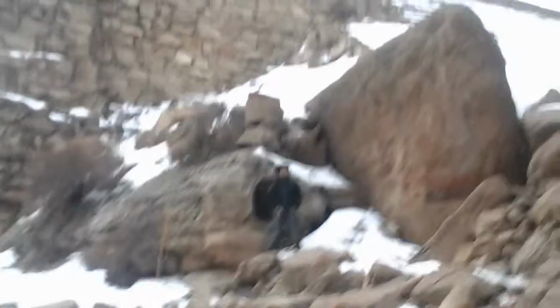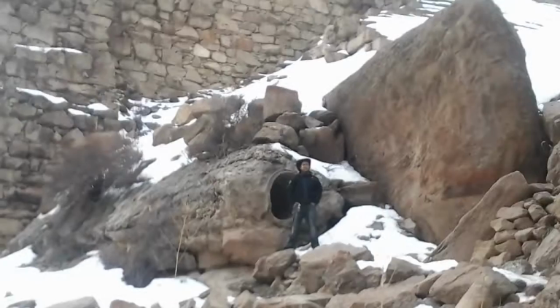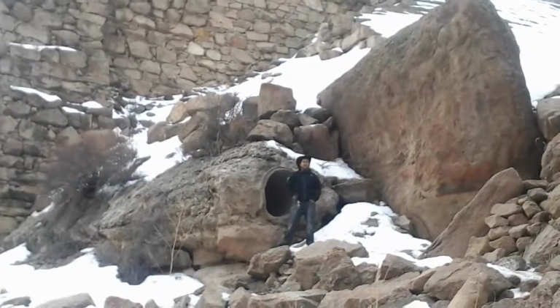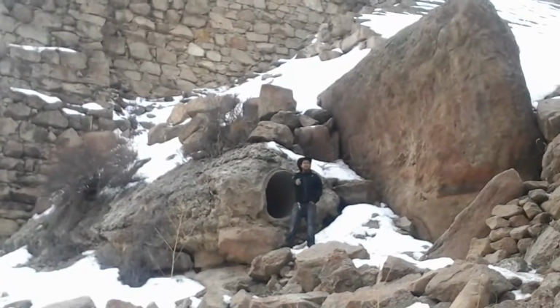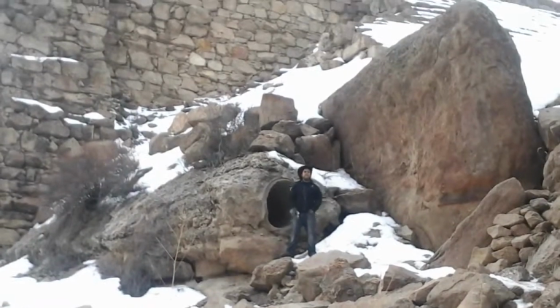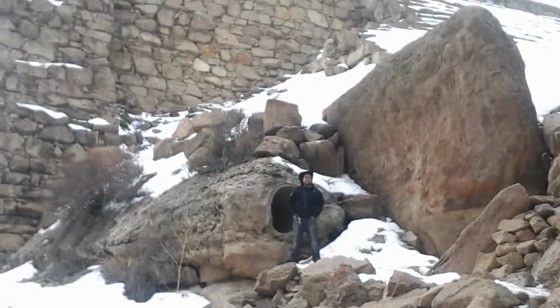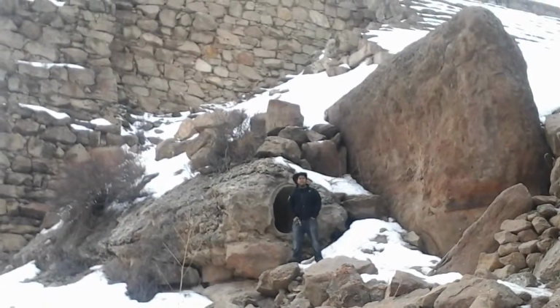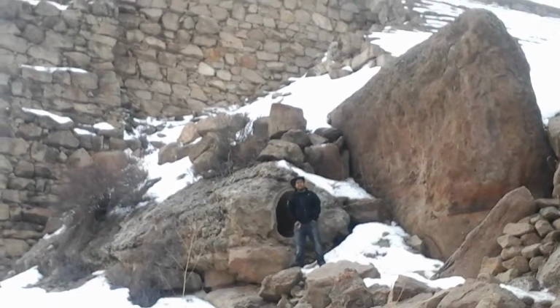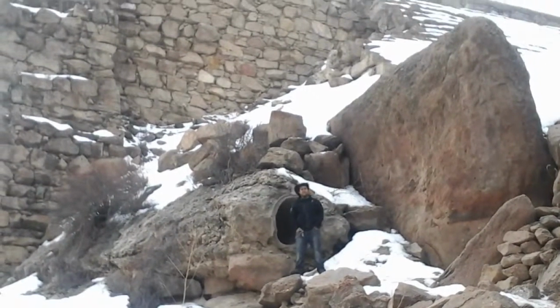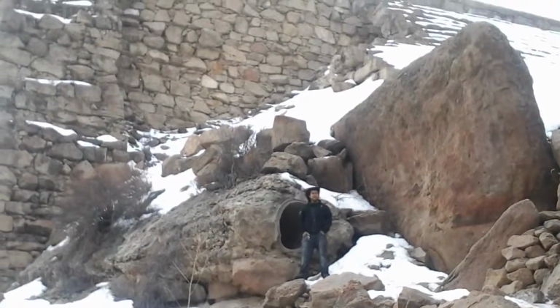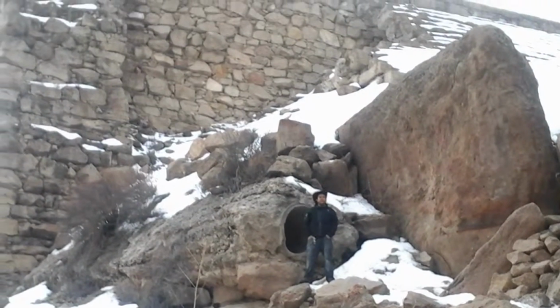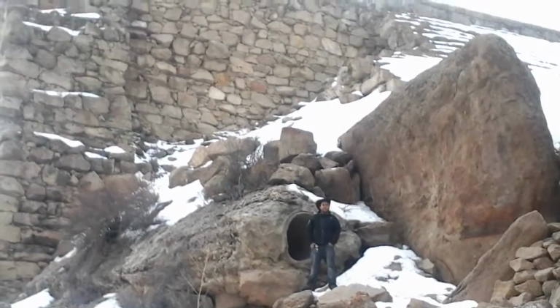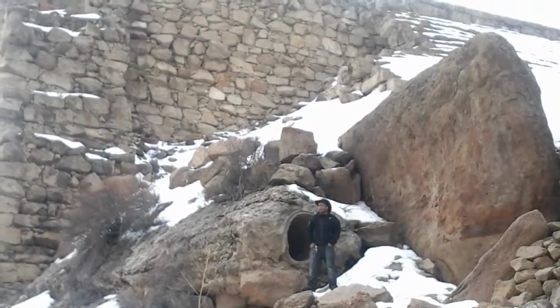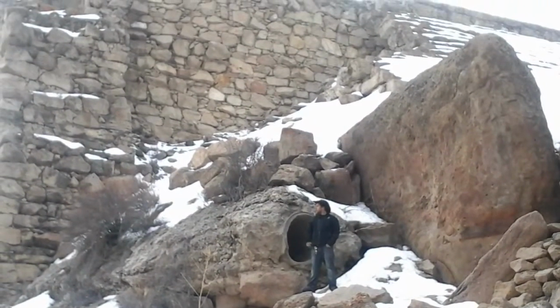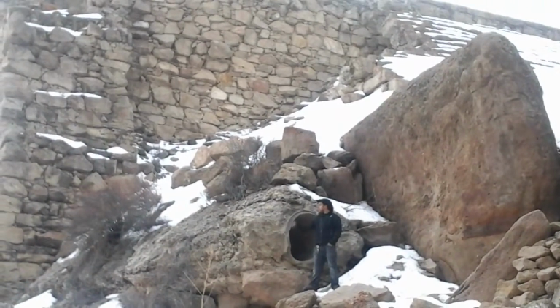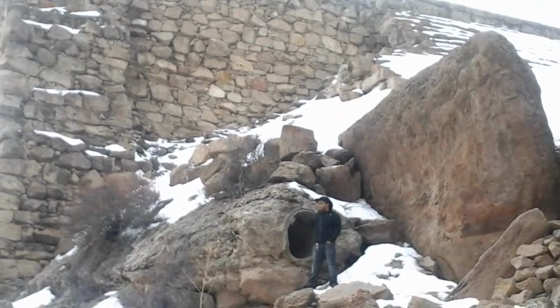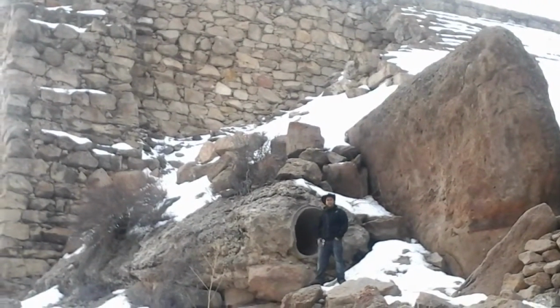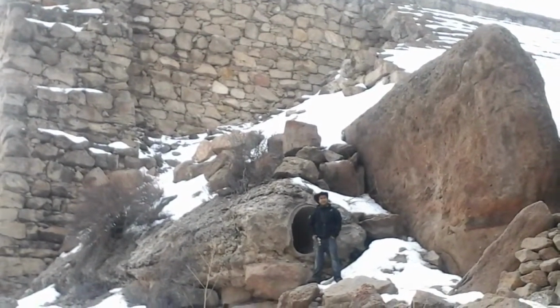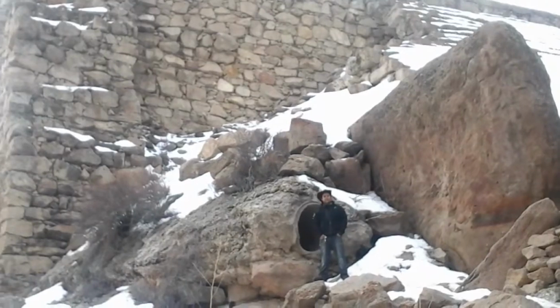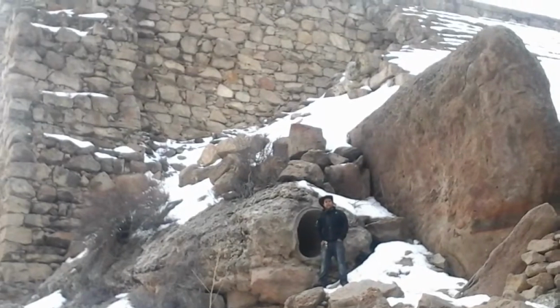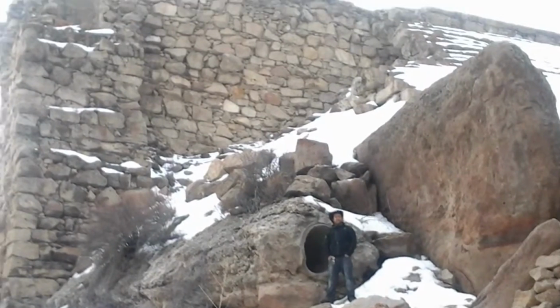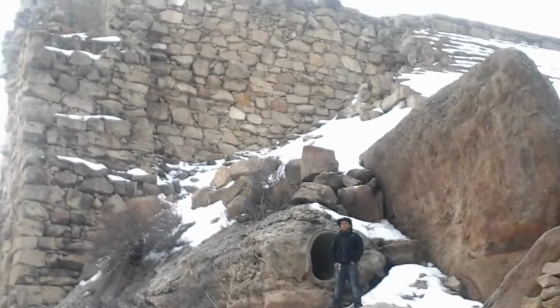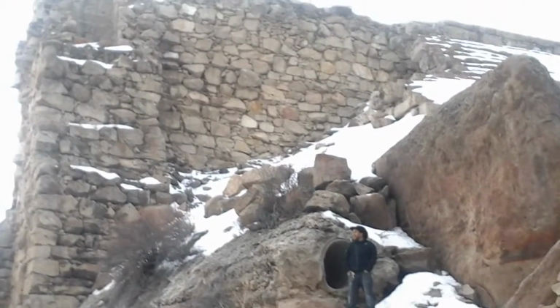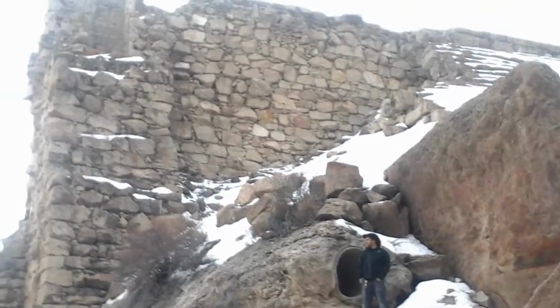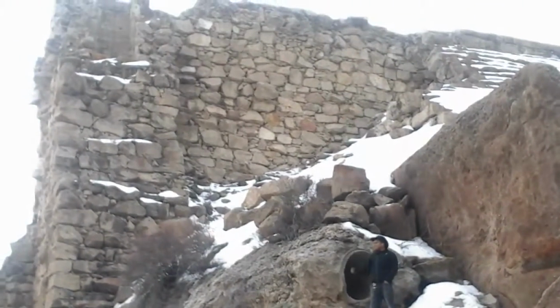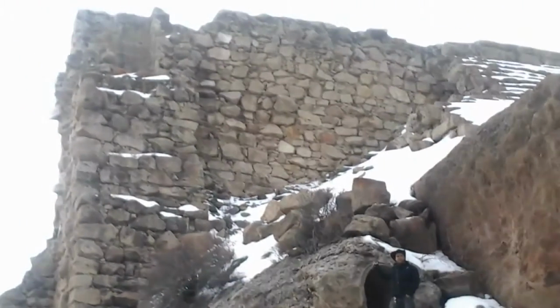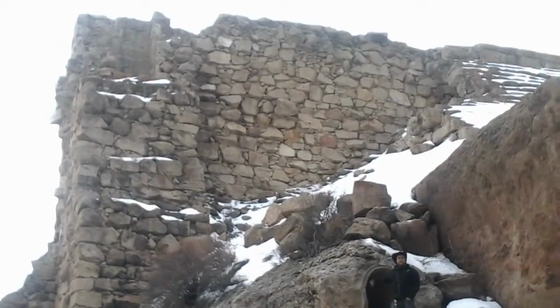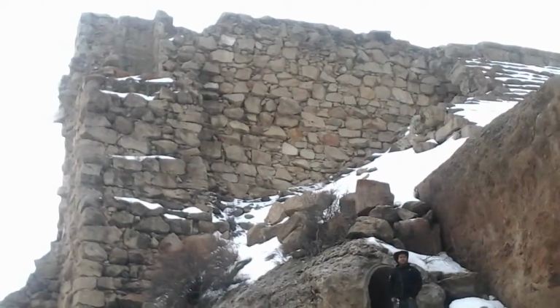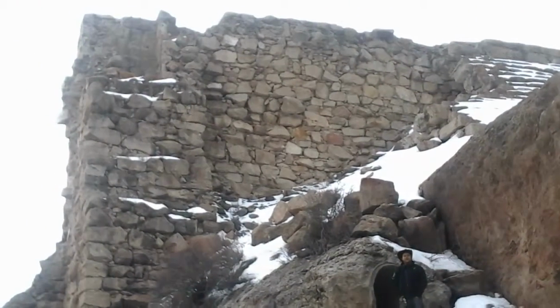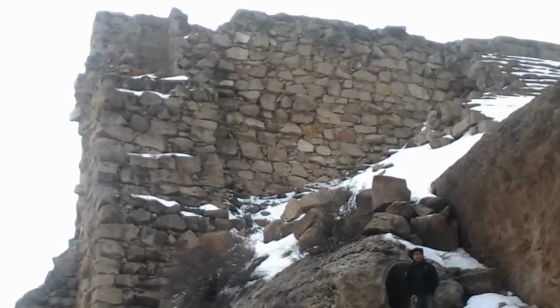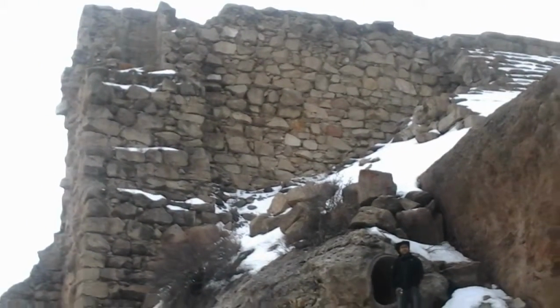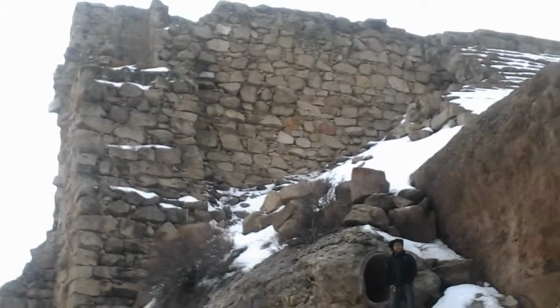All right, welcome viewers to another episode of Abandoned Colorado. We're here again in Colorado and we got this beautiful dam here in Castlewood Canyon.